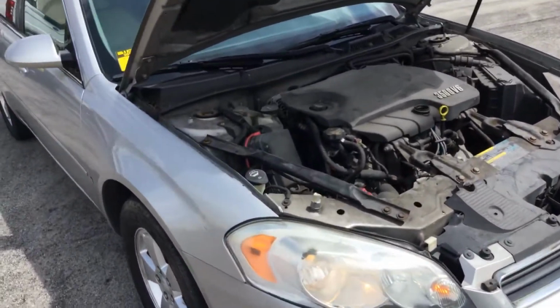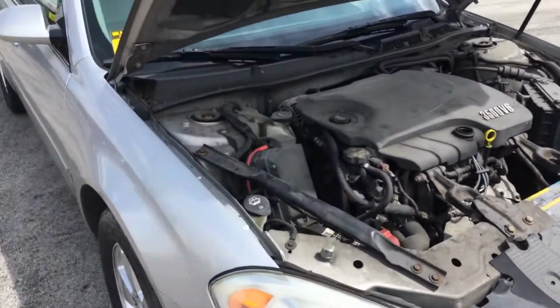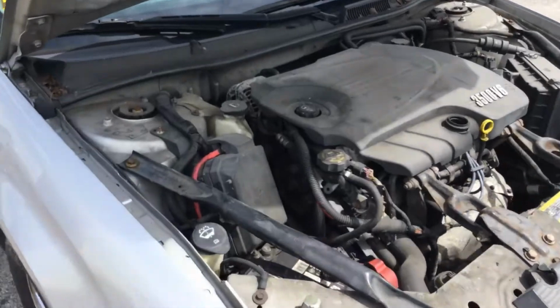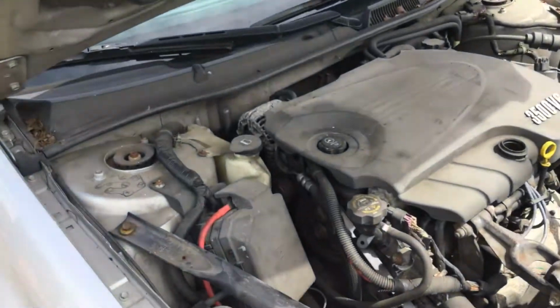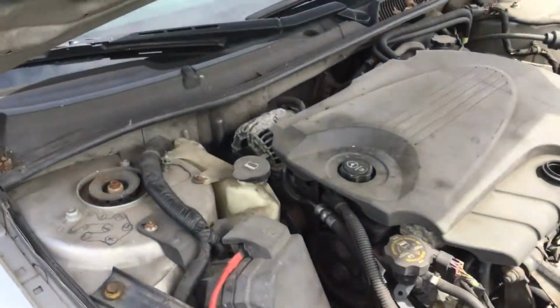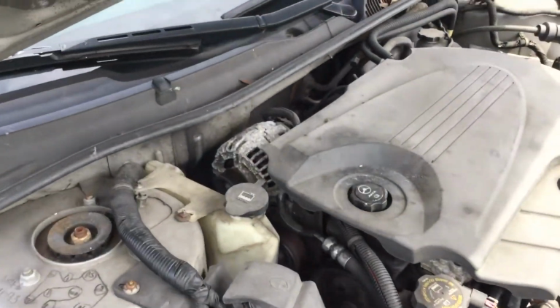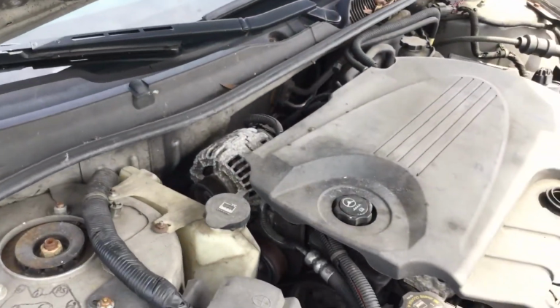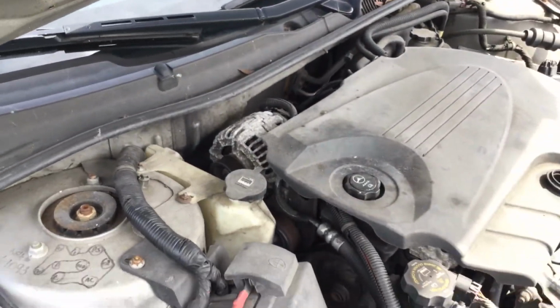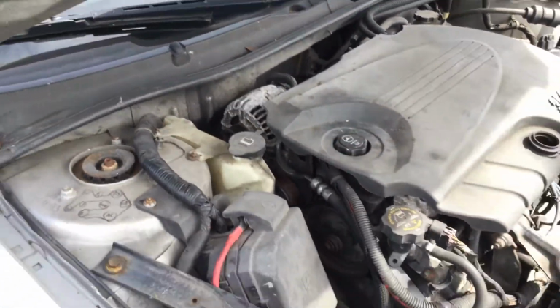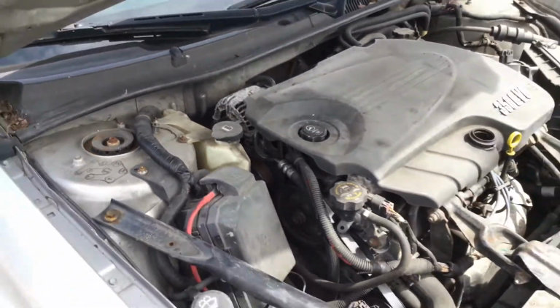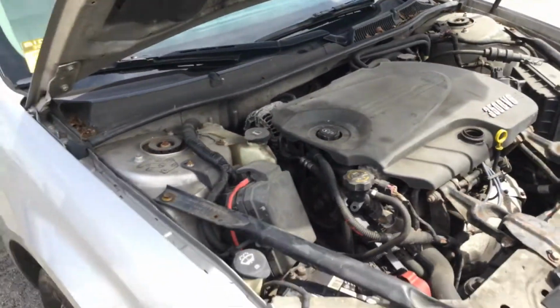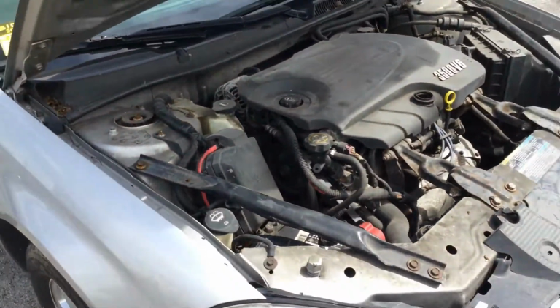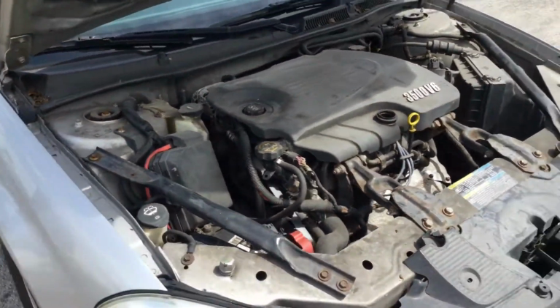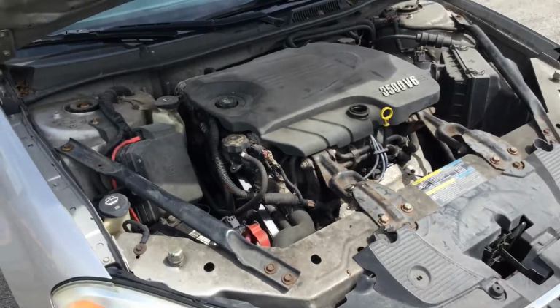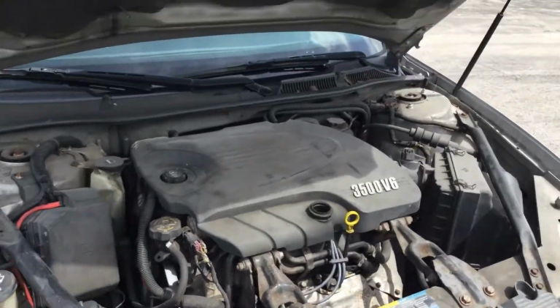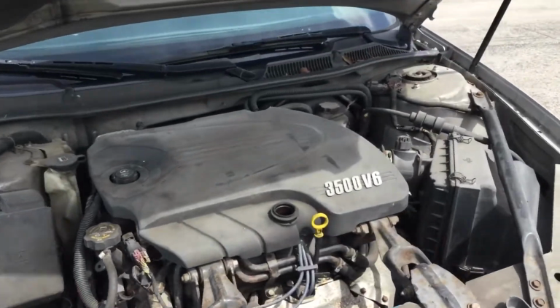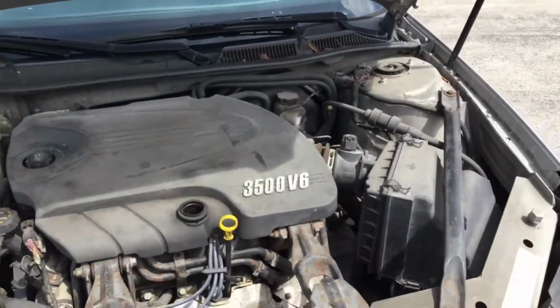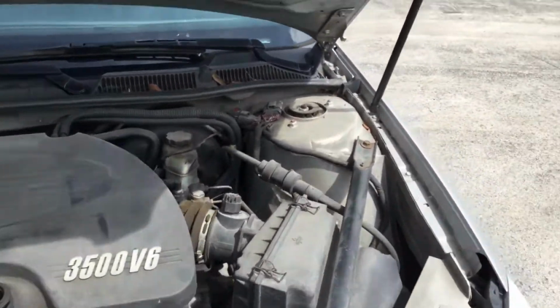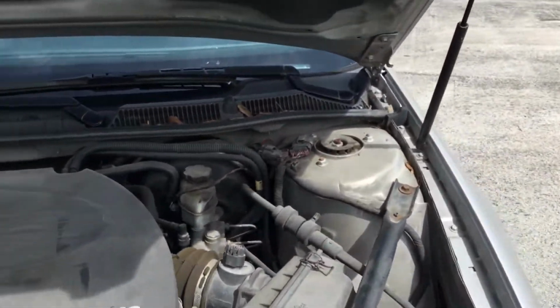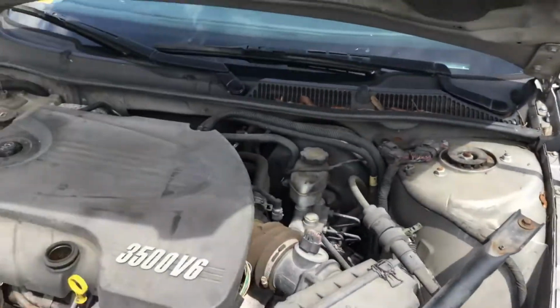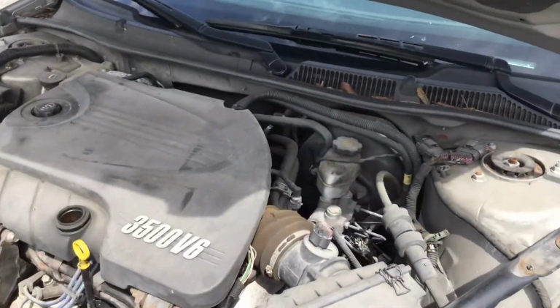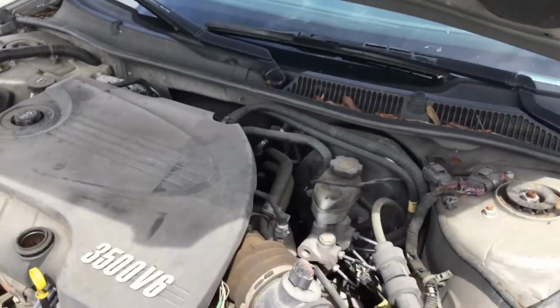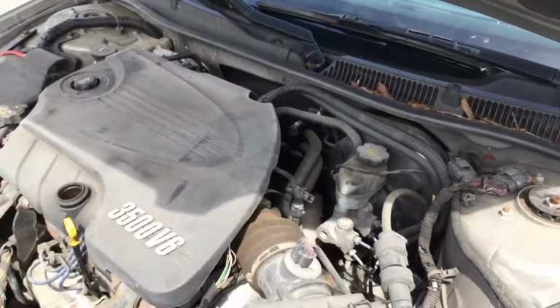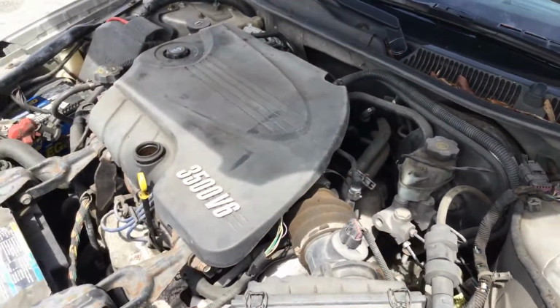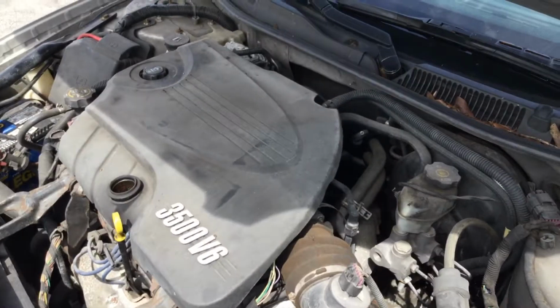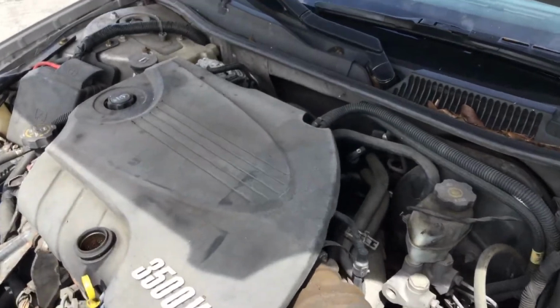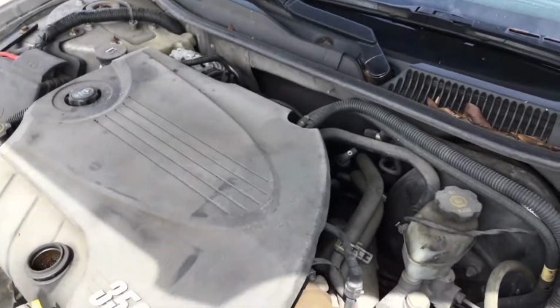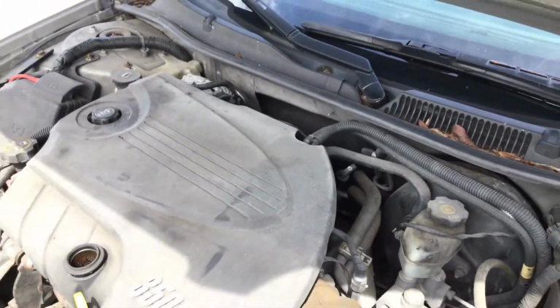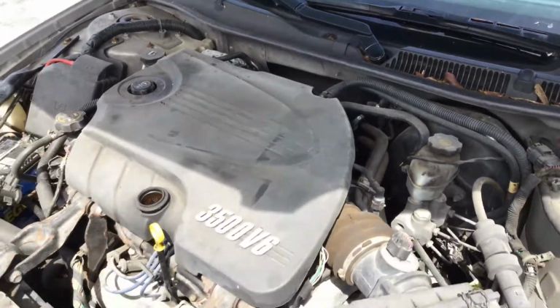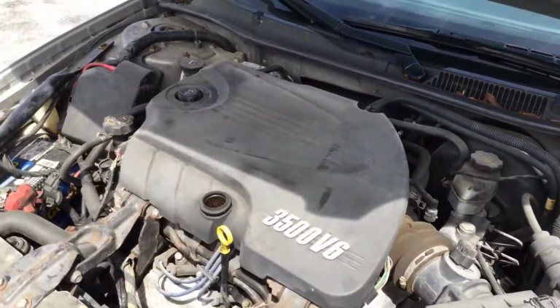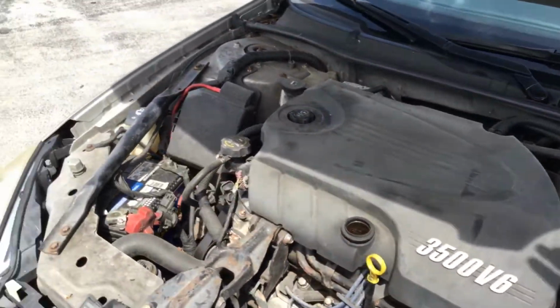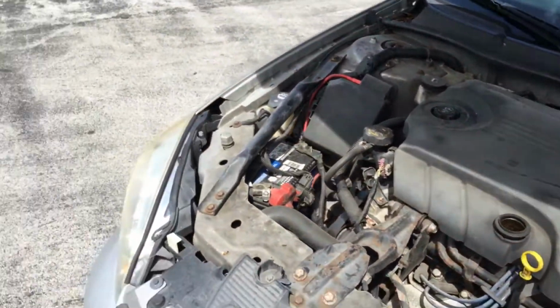Motor sounds good. It's been running for about 45 minutes and has not overheated. Automatic transmission engages. The engine idles smoothly and the A/C is cold. The car revs up nice.